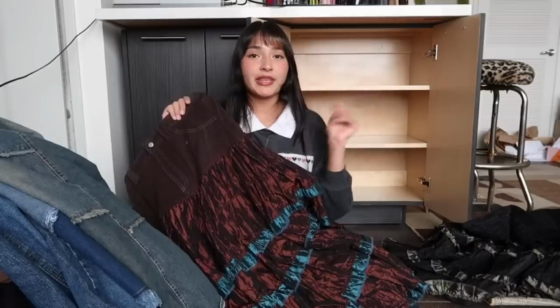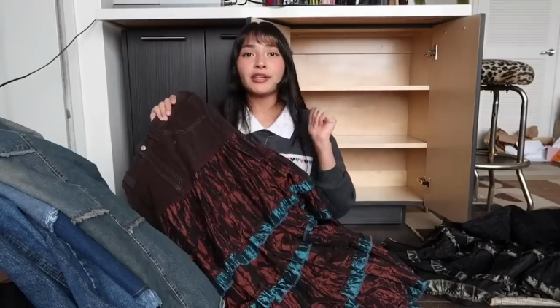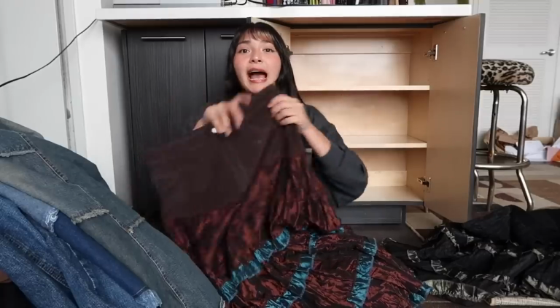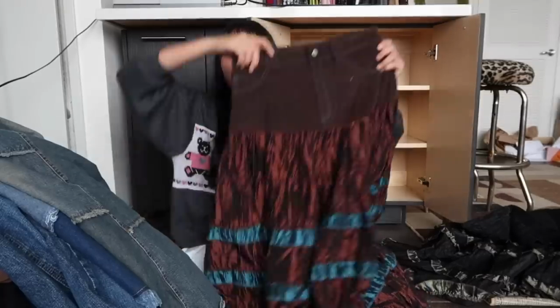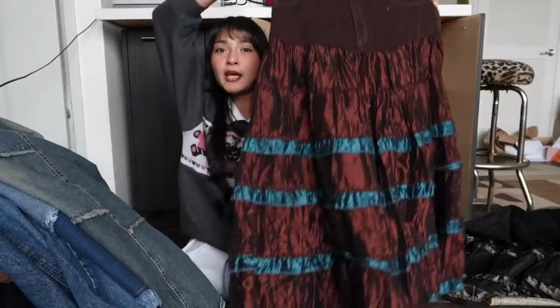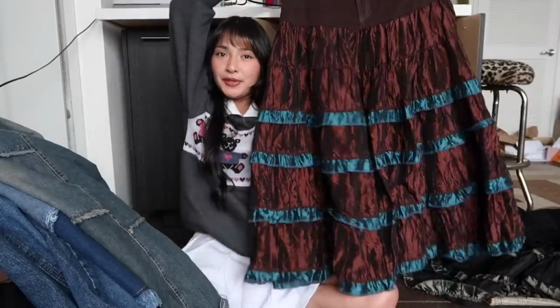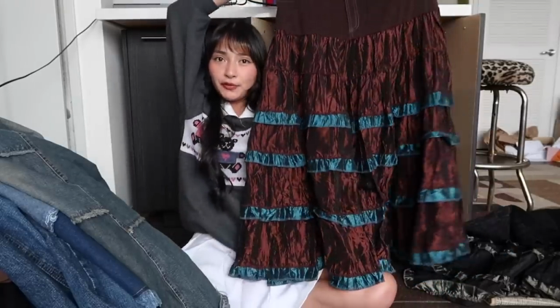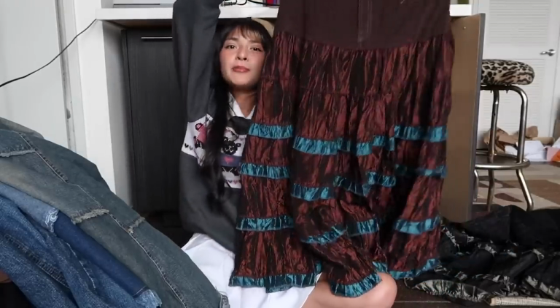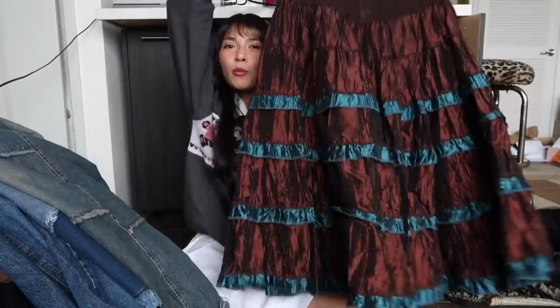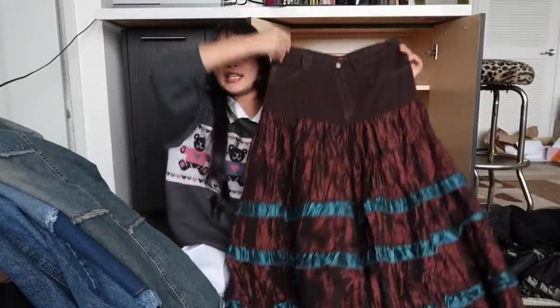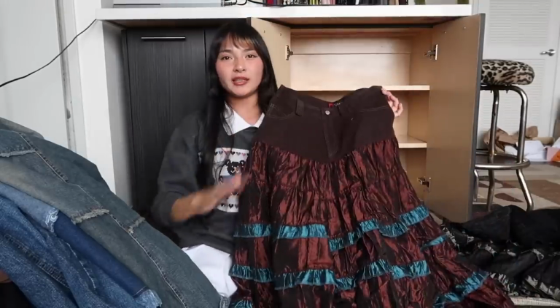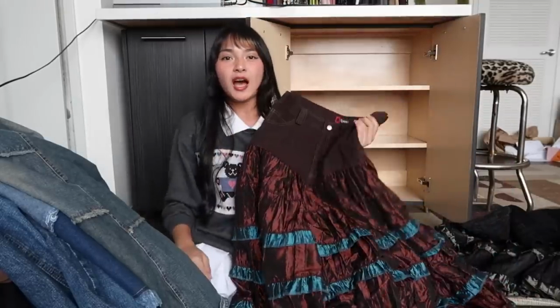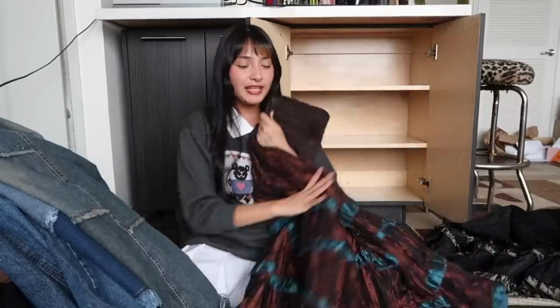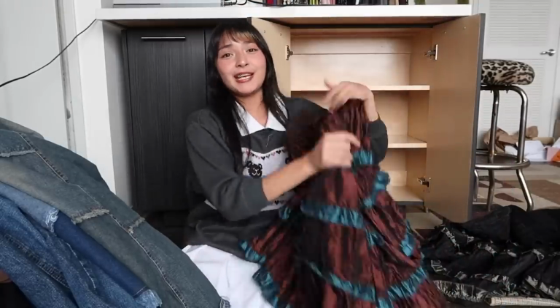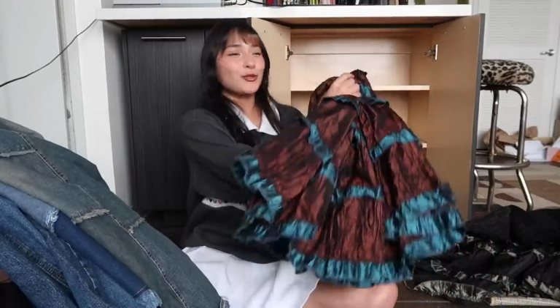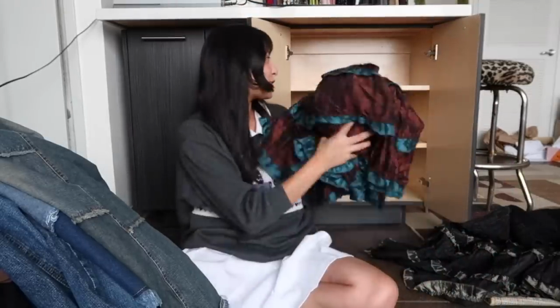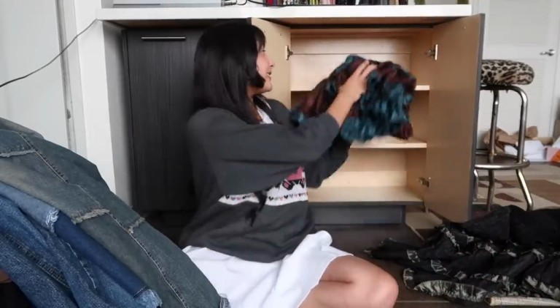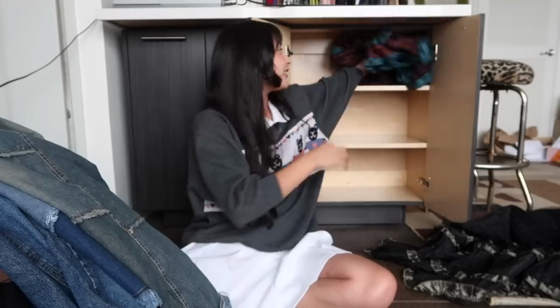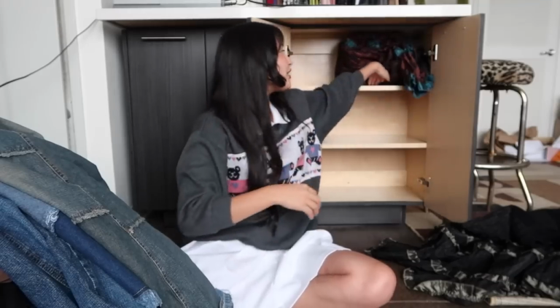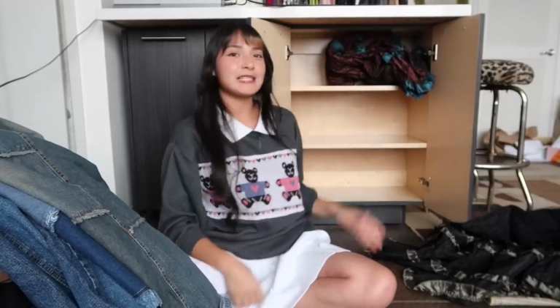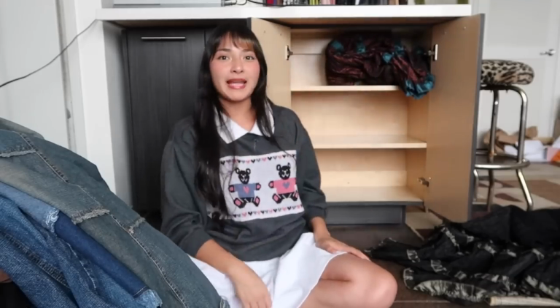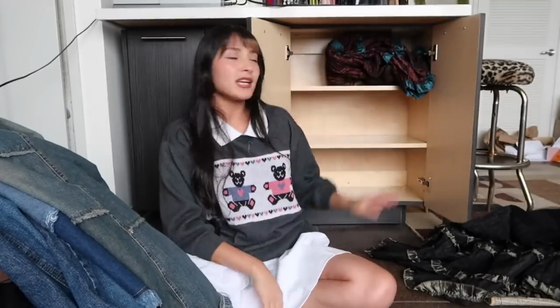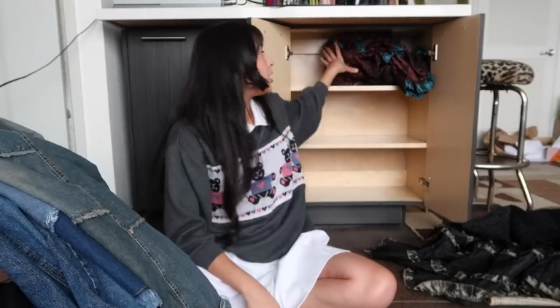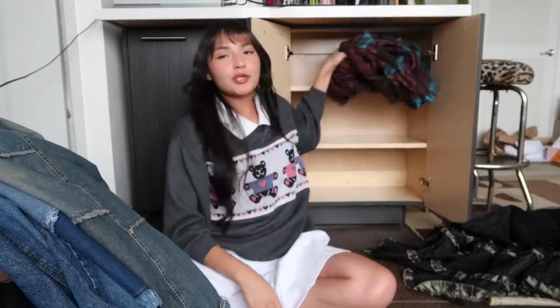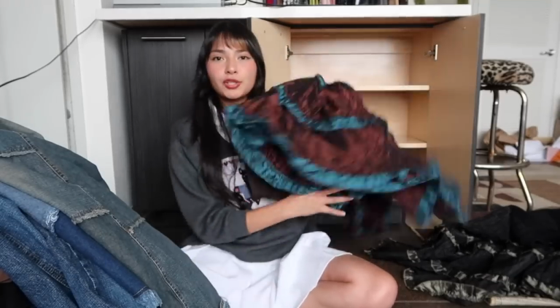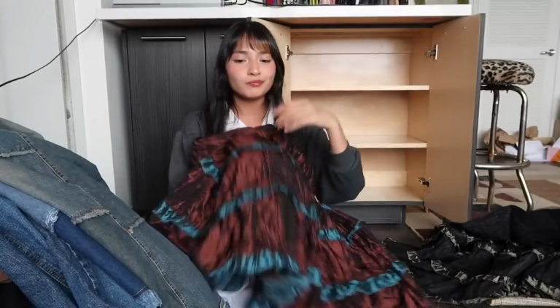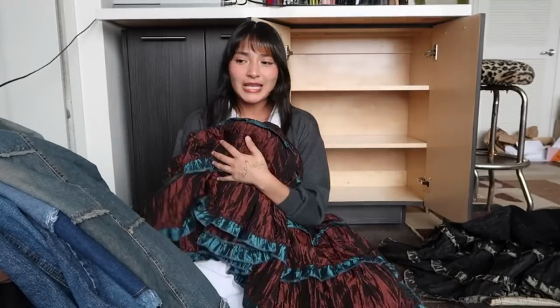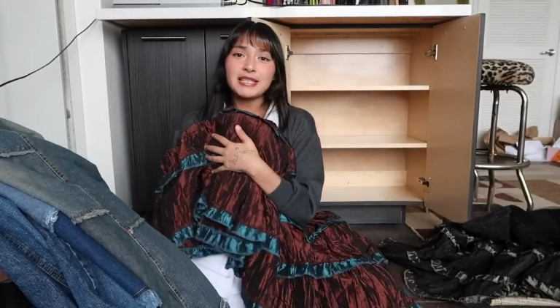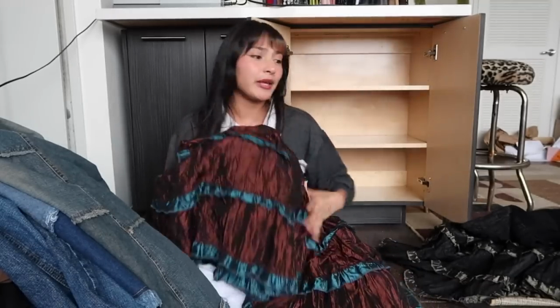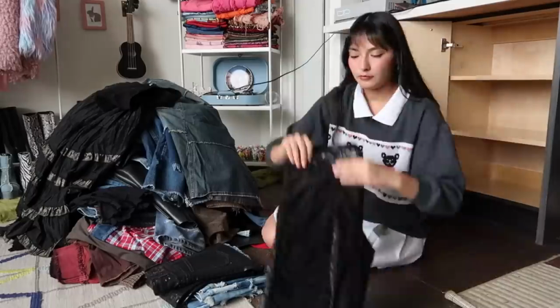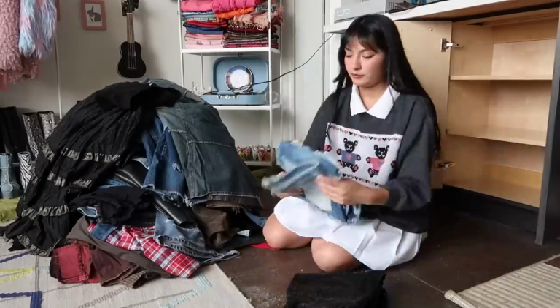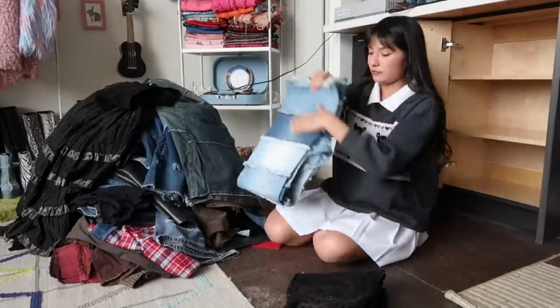This skirt is absolutely beautiful and as much as I want to keep it, these take up so much space — look at that, they just expand and take up too much room. So time to say bye to it.